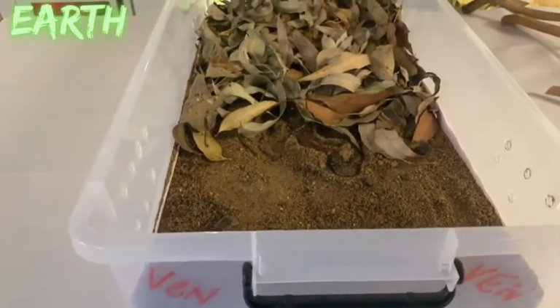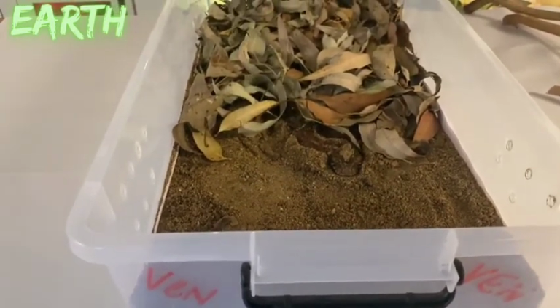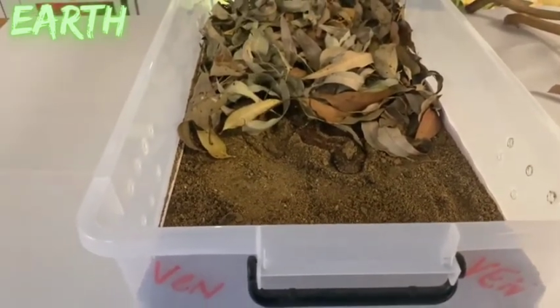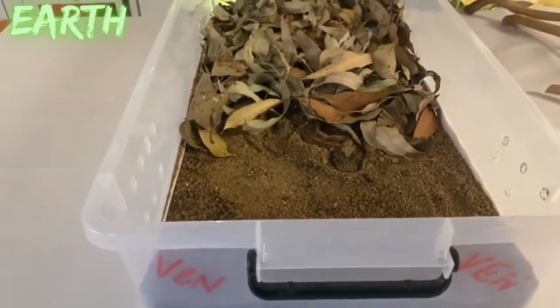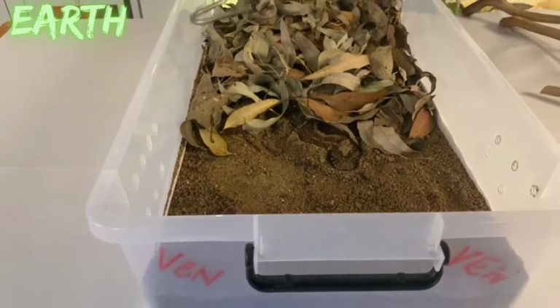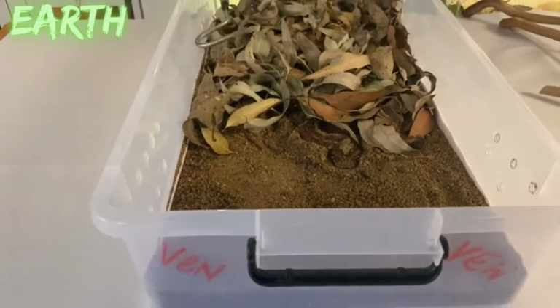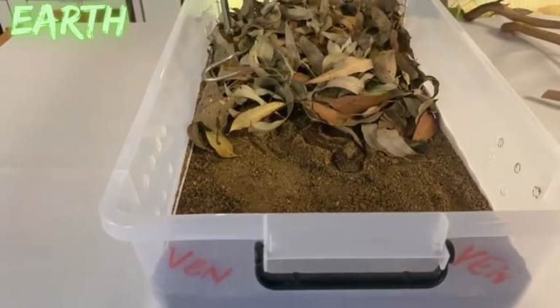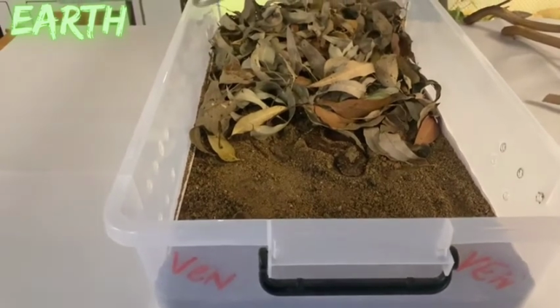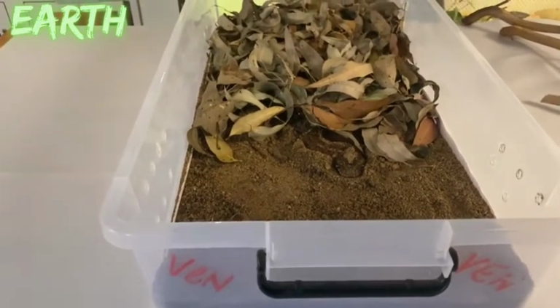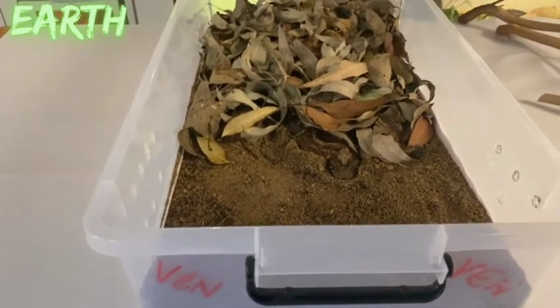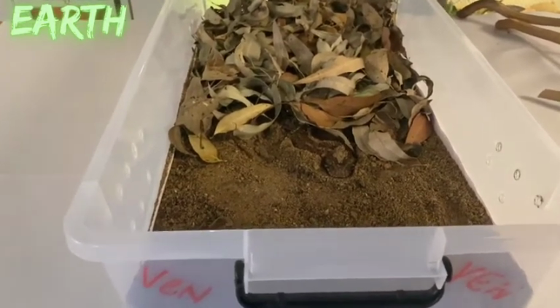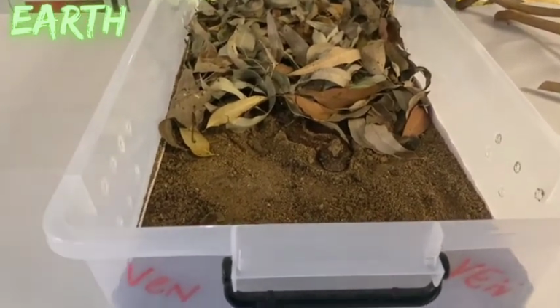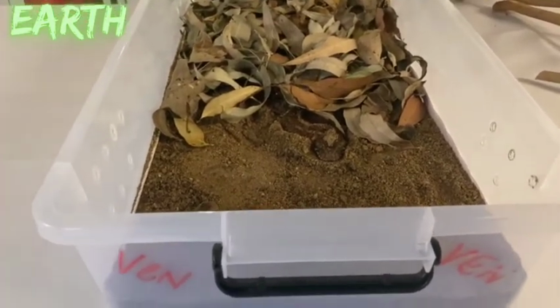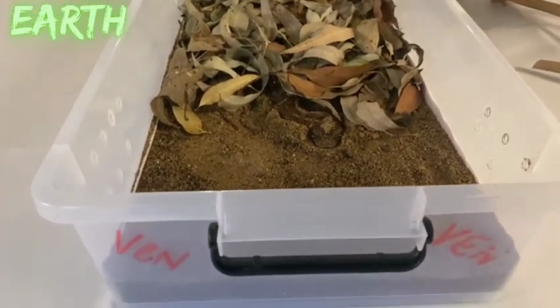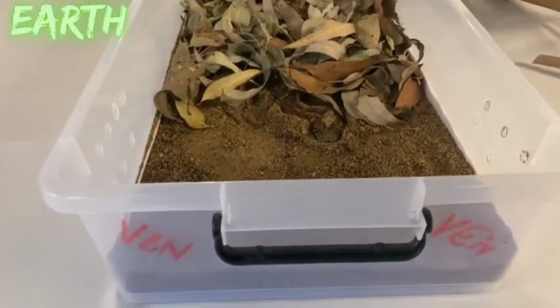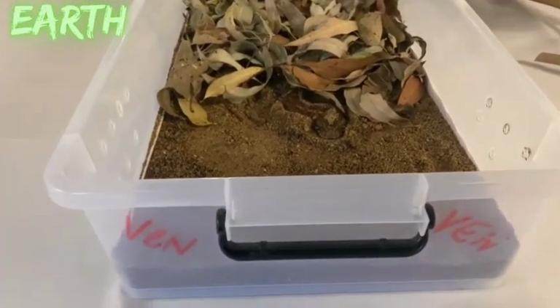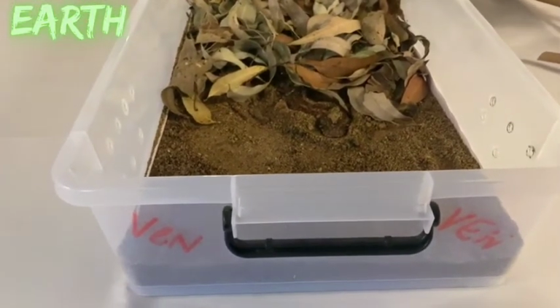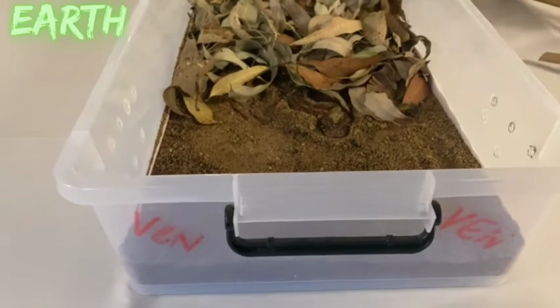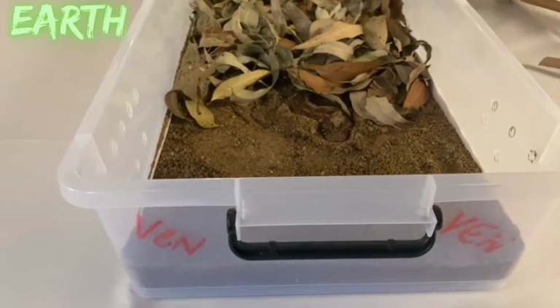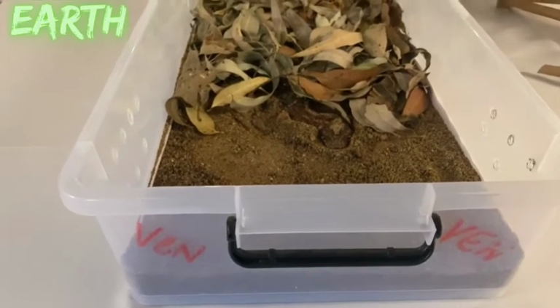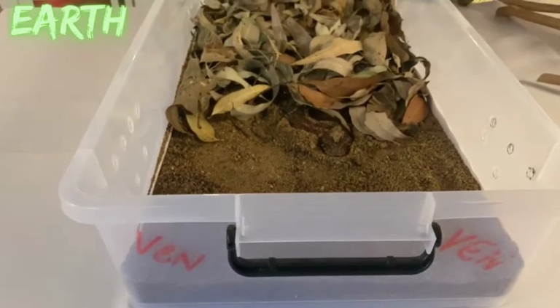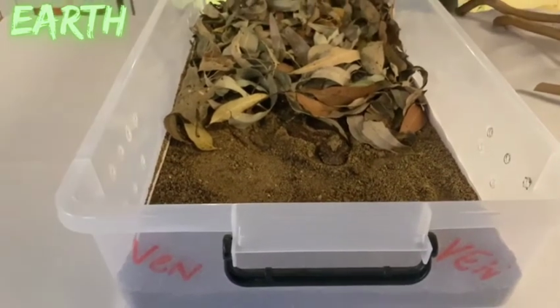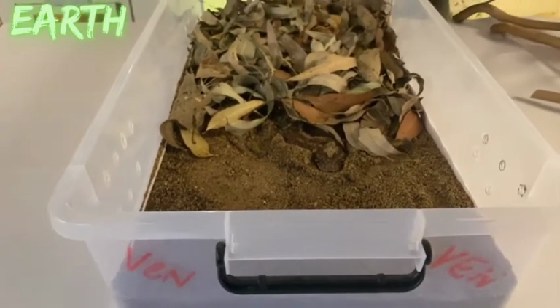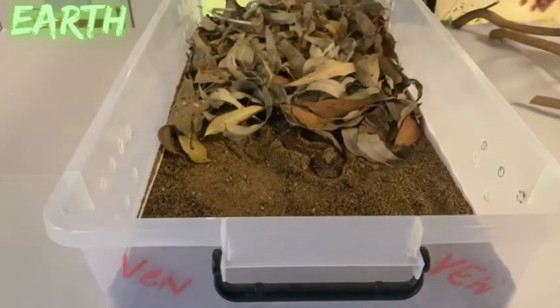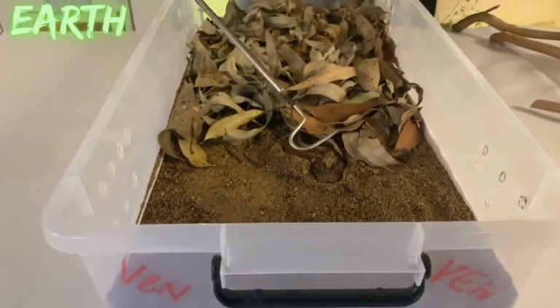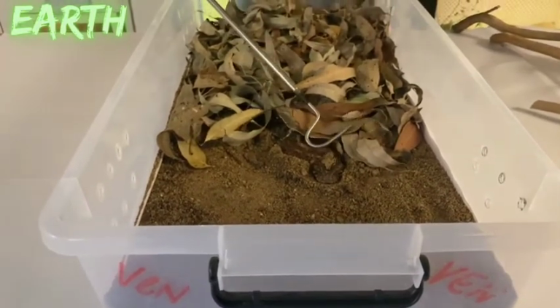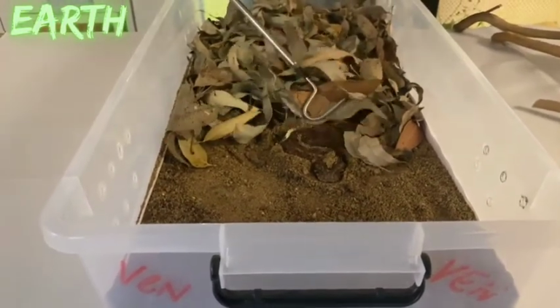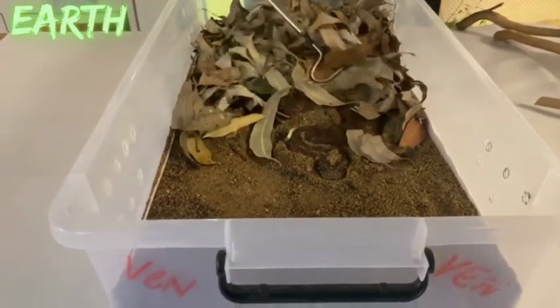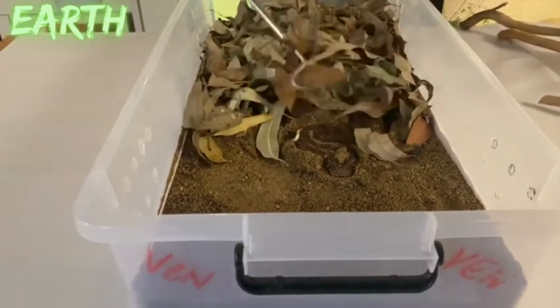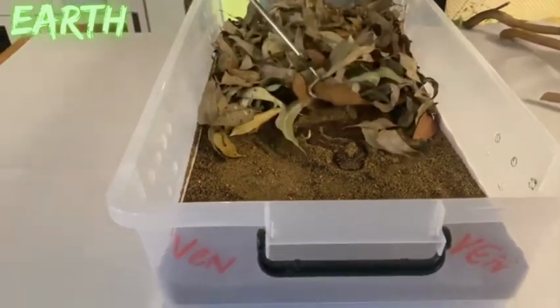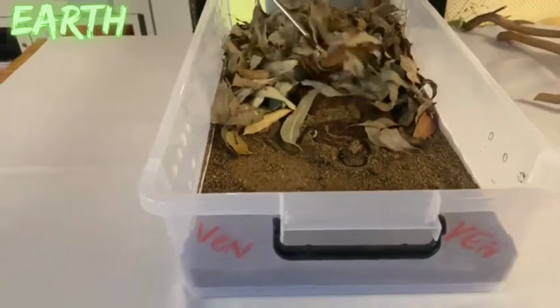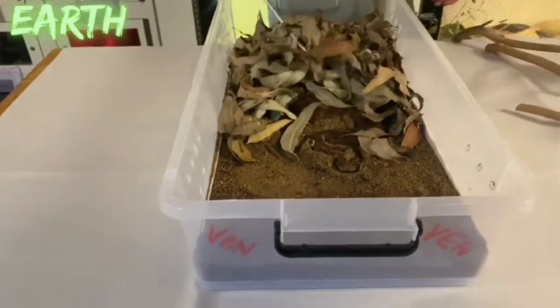It will then strike out, grab the prey animal, and just like that it has a meal — a very genius way of obtaining its food. The whole snake is now exposed to full view.